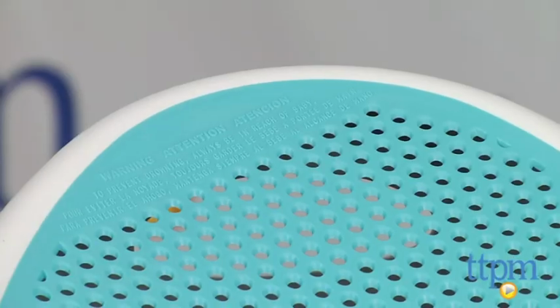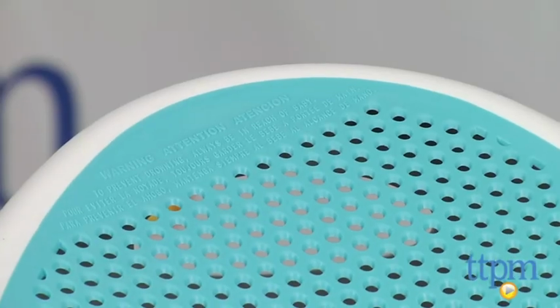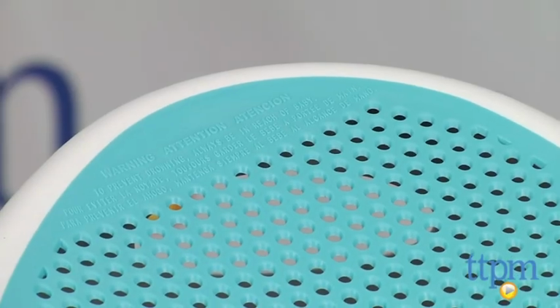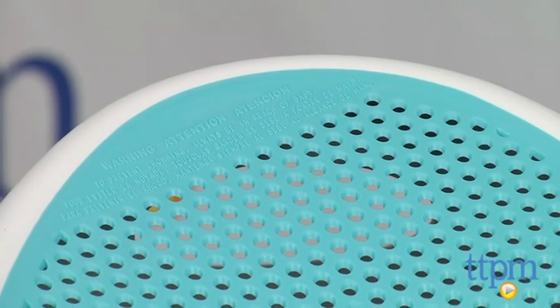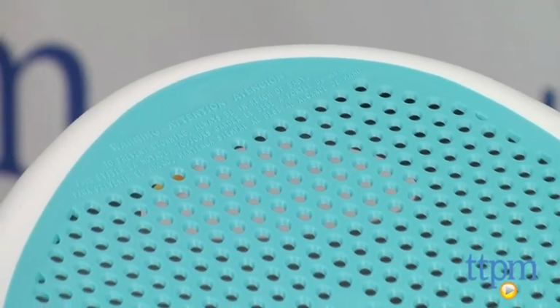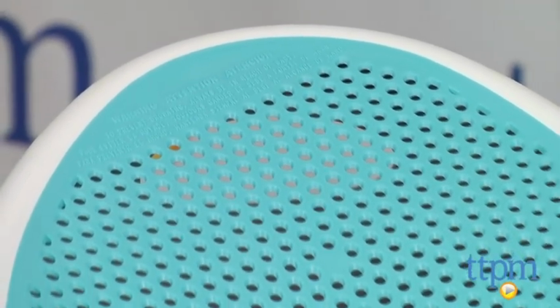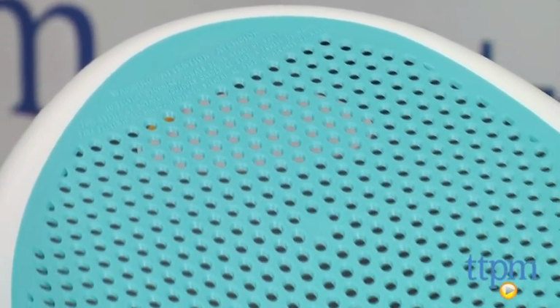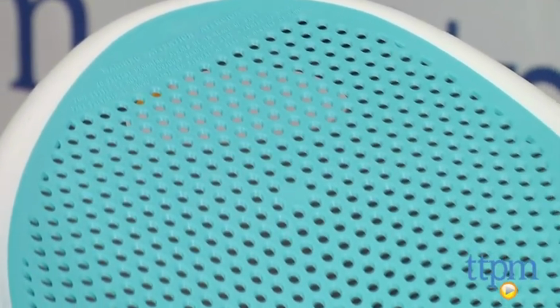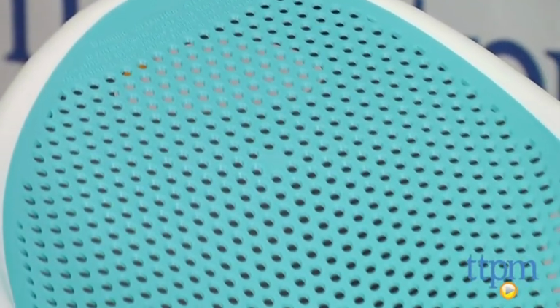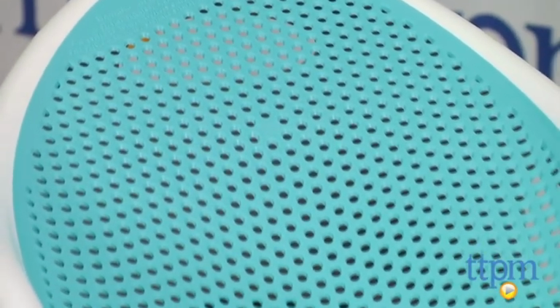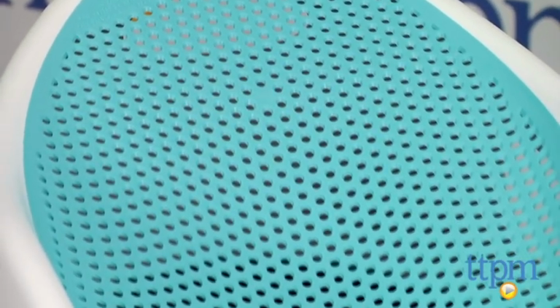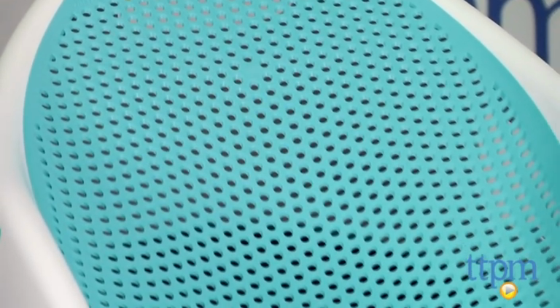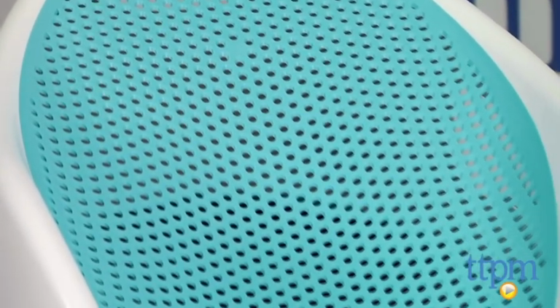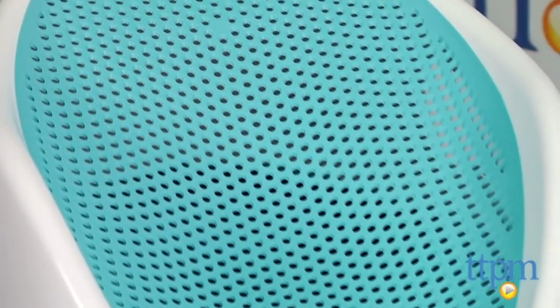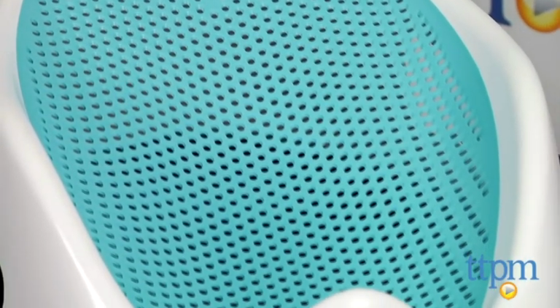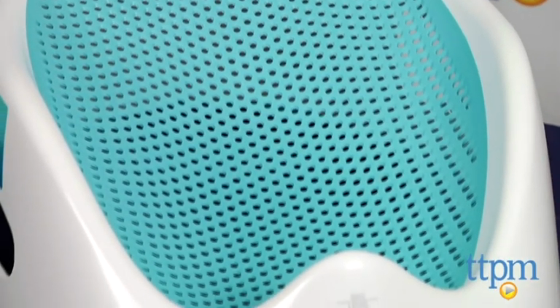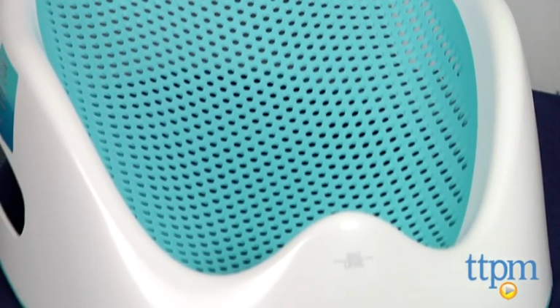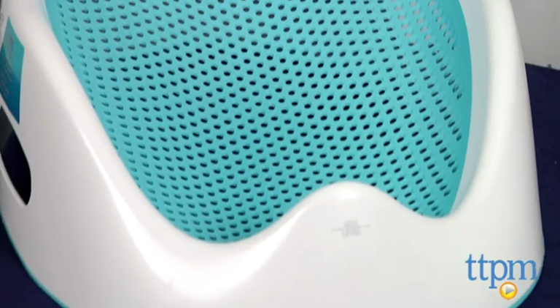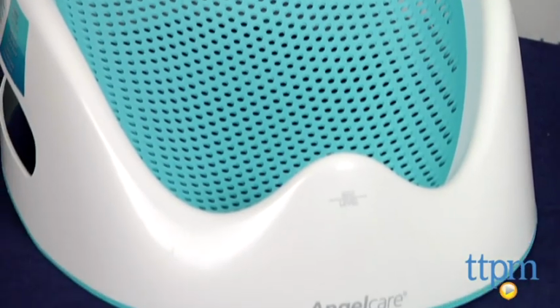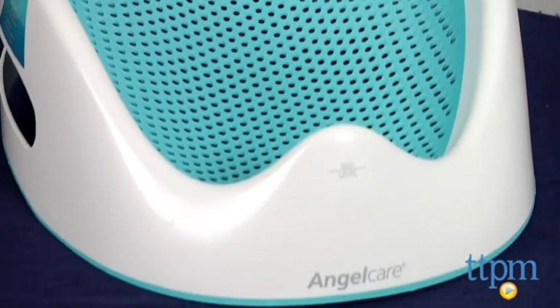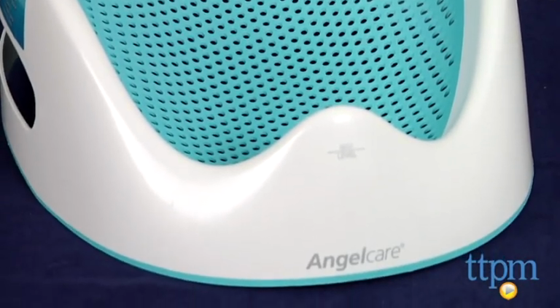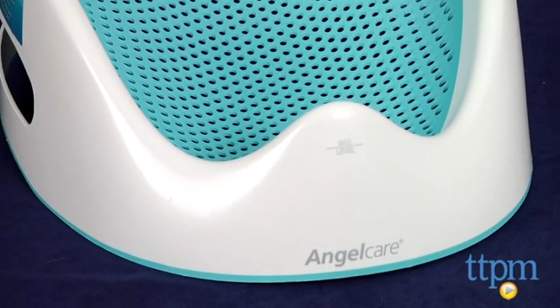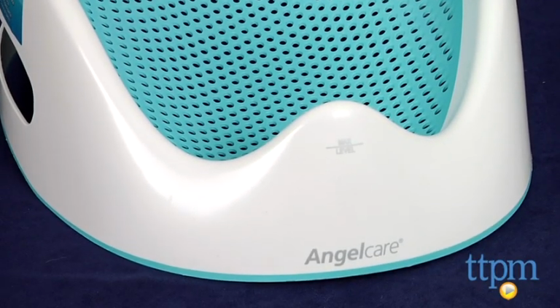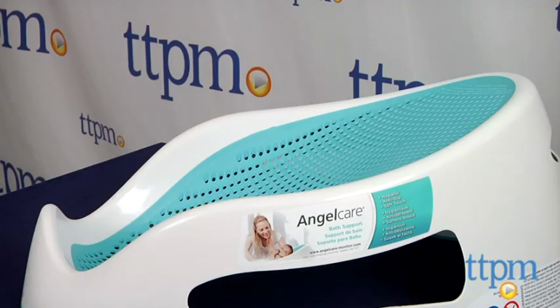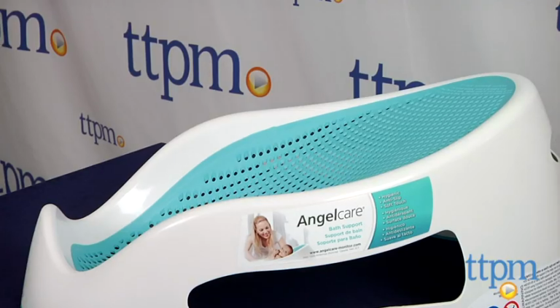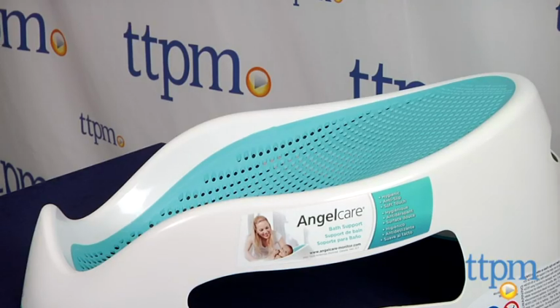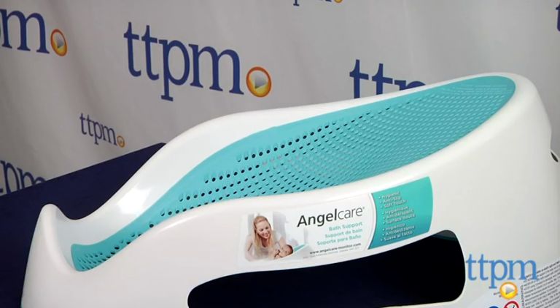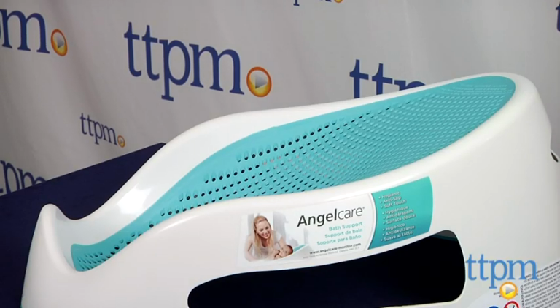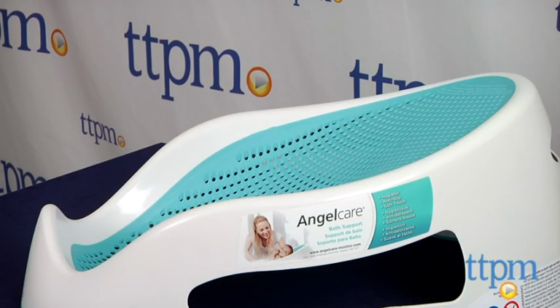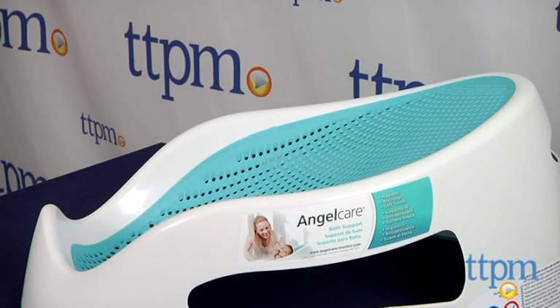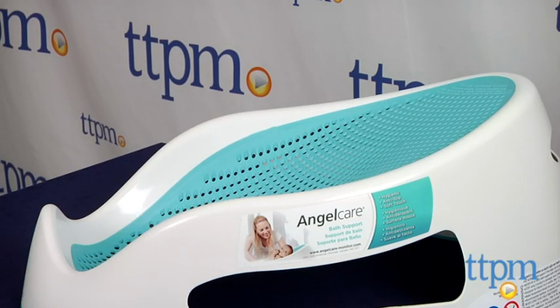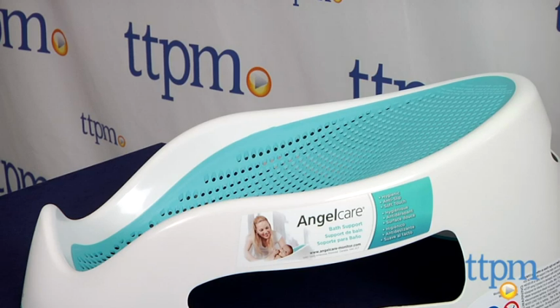The Angel Care Bath Support is here to help. This is an angled and curved bath seat for babies up to 30 pounds. The rounded shape hugs the babies and allows them to settle right into the bathtub while bathing.